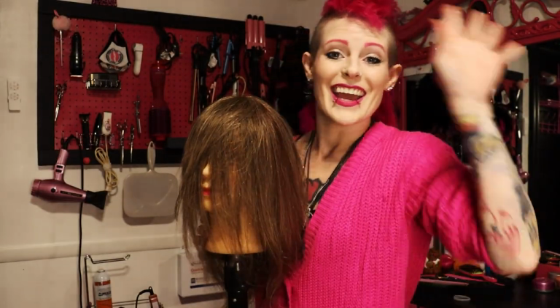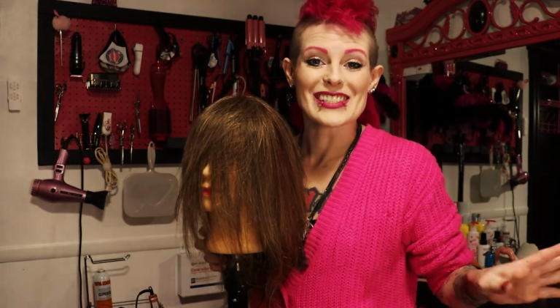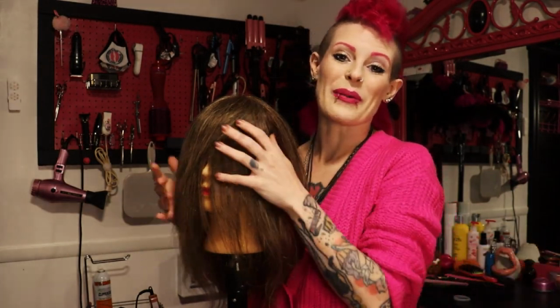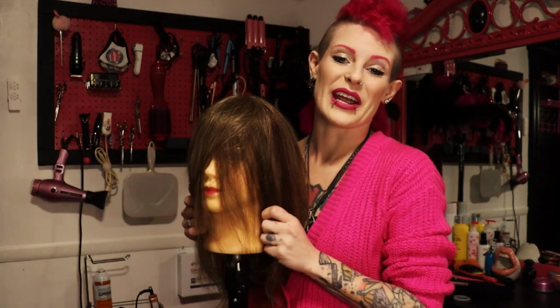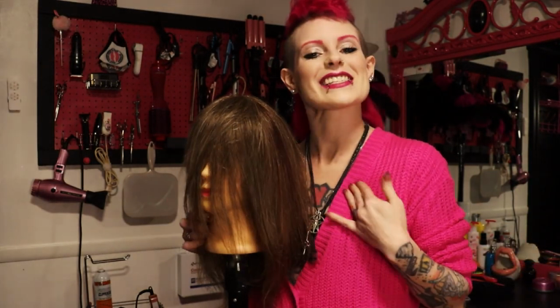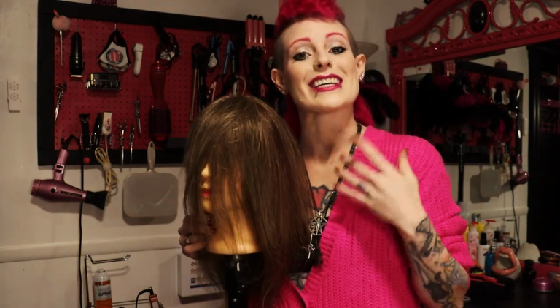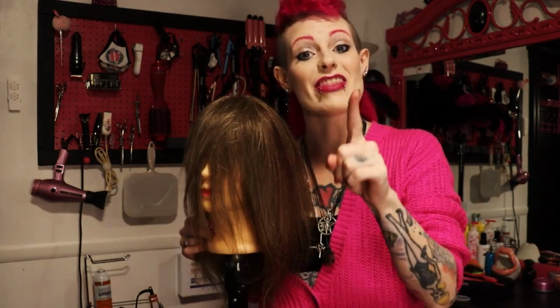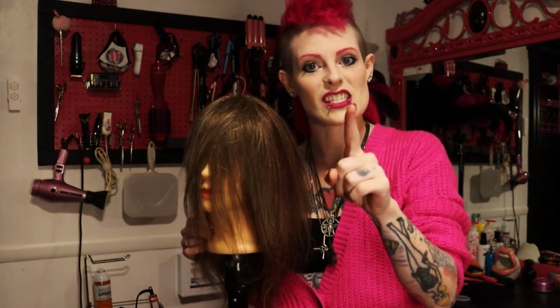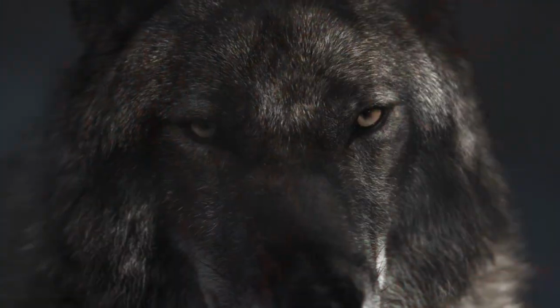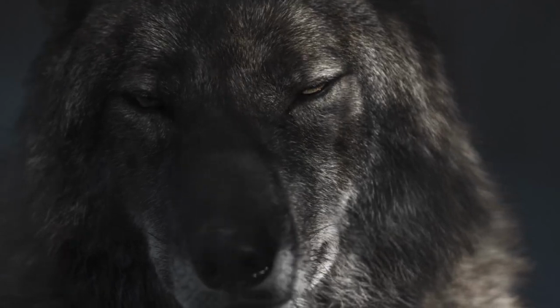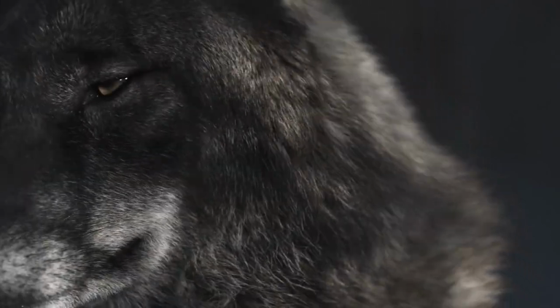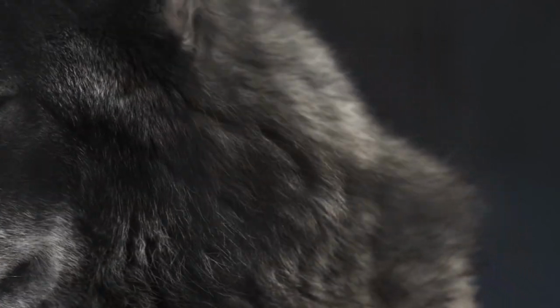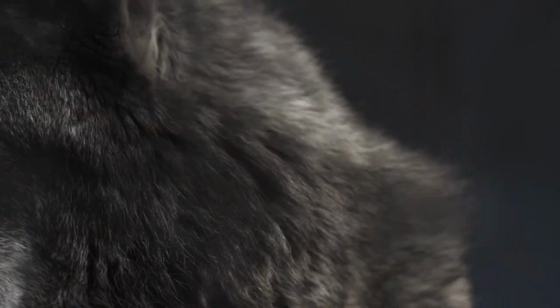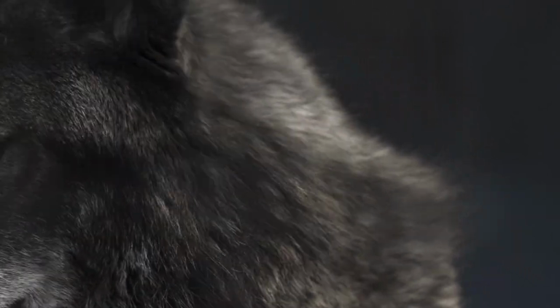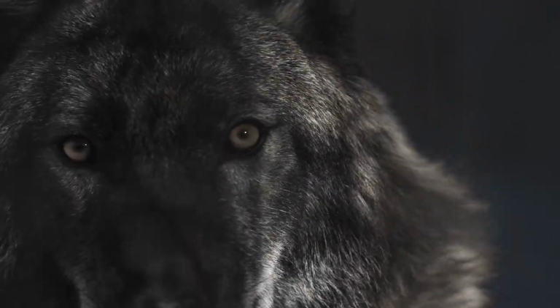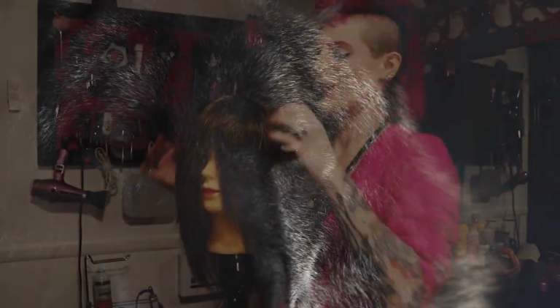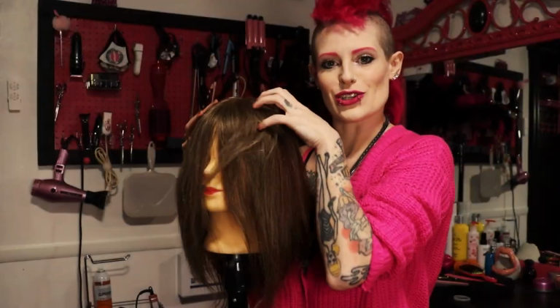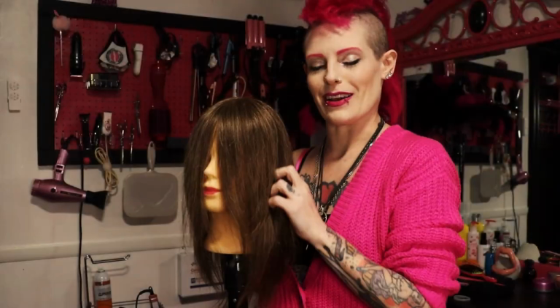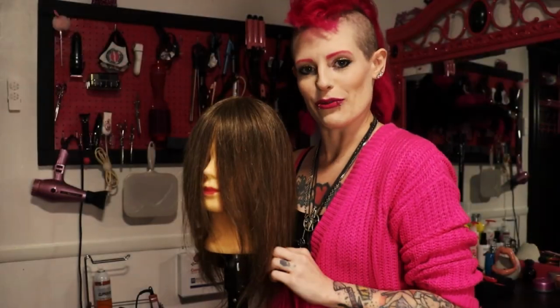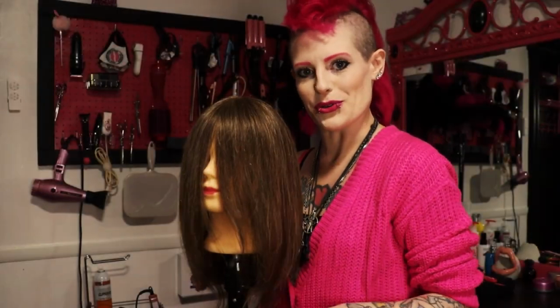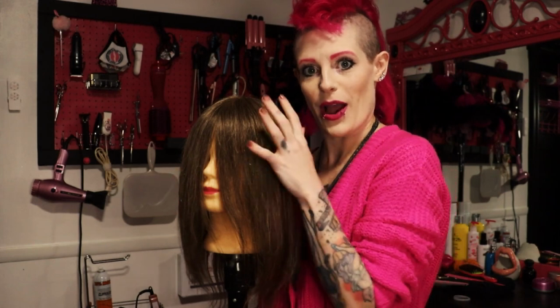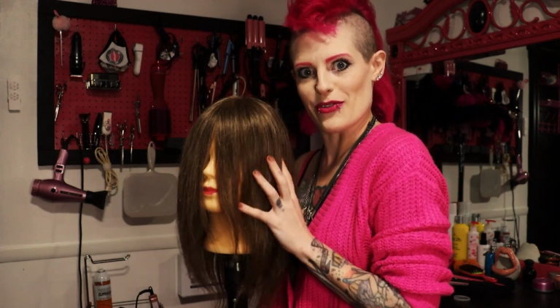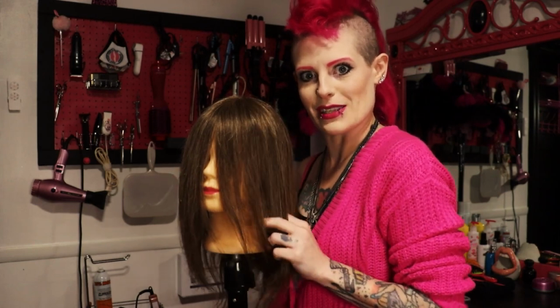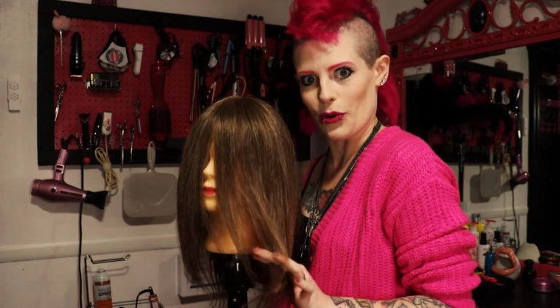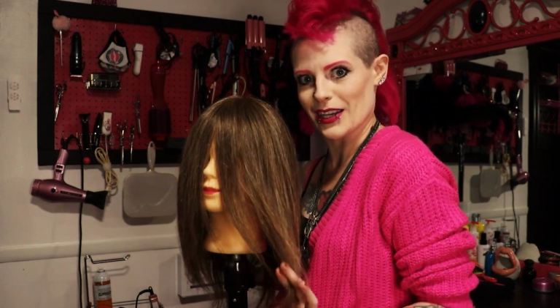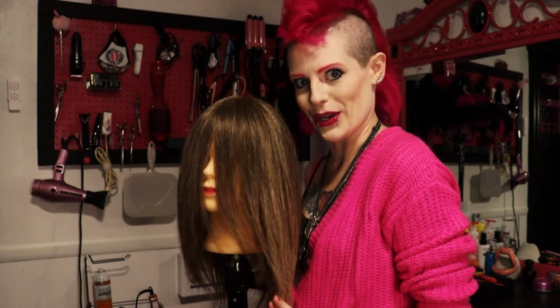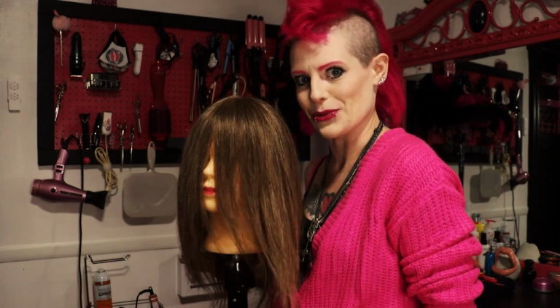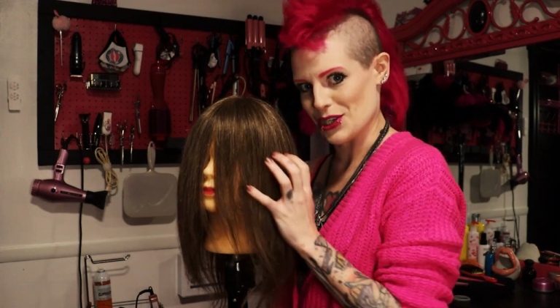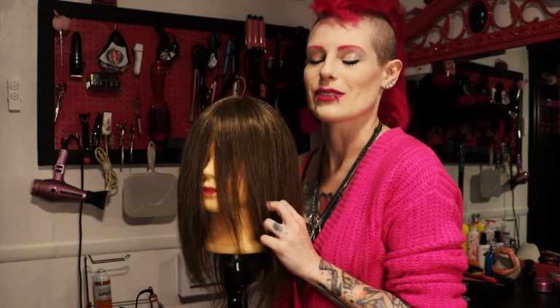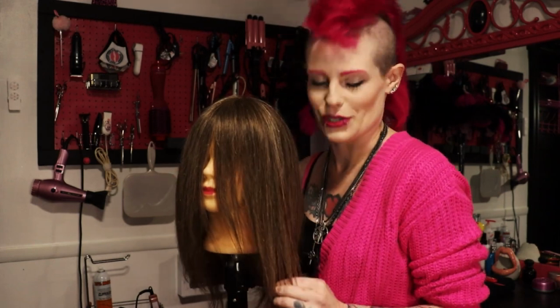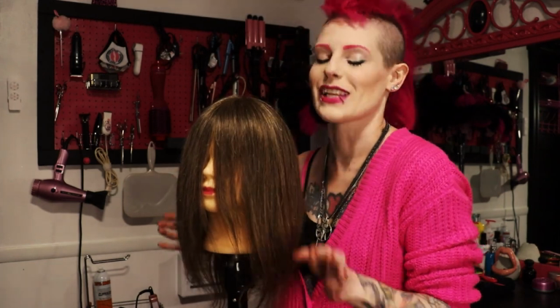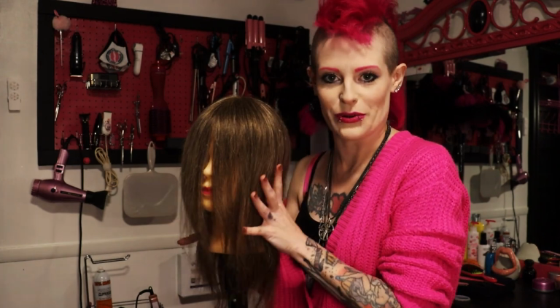Hey guys, welcome back to Give Your Hair A Kiss. I'm Kiss and this is the Wolf Cut. It's trending everywhere you go. Everybody's got the Wolf Cut and you want it too, don't you? So let's do it.